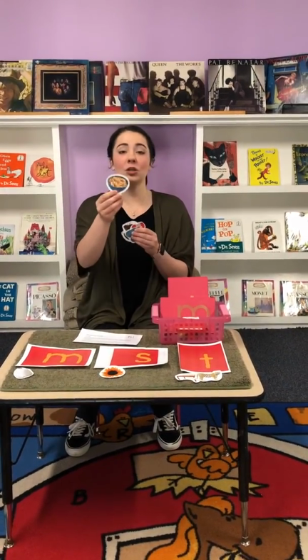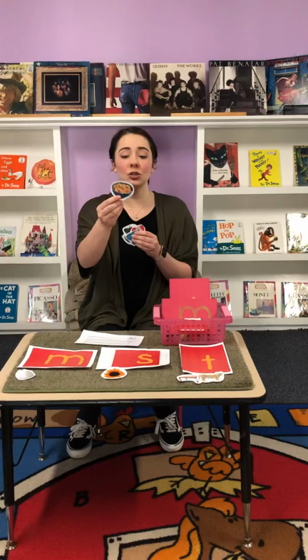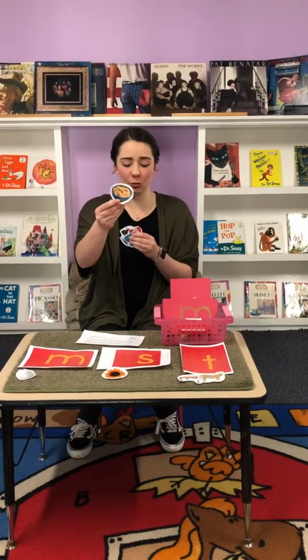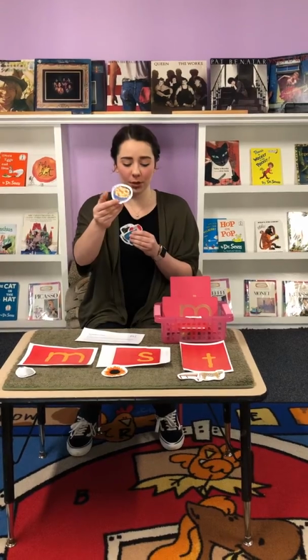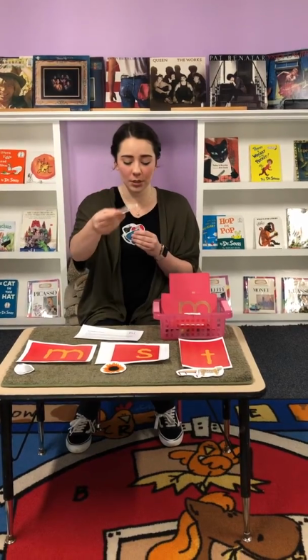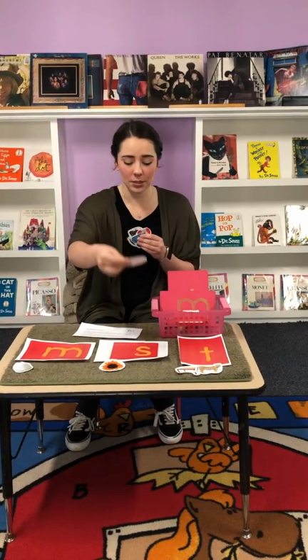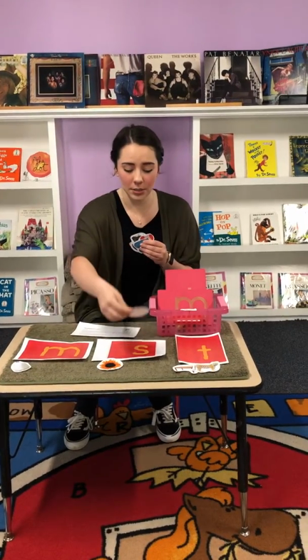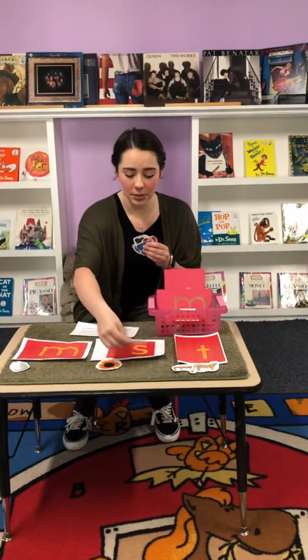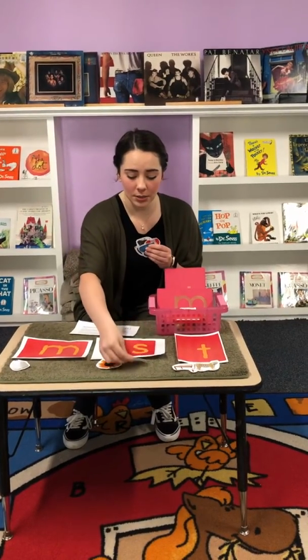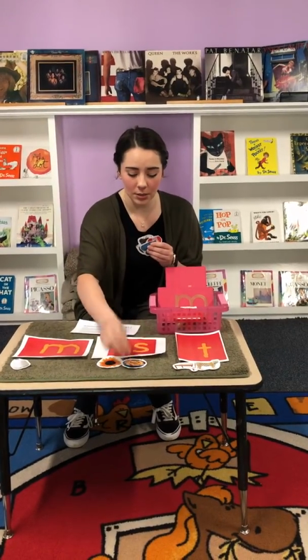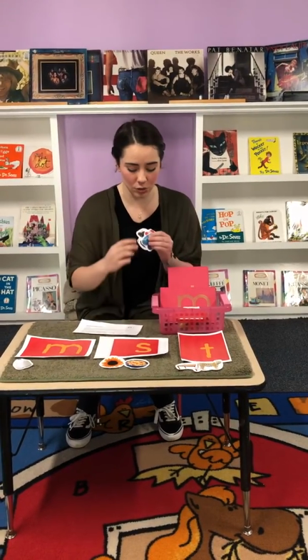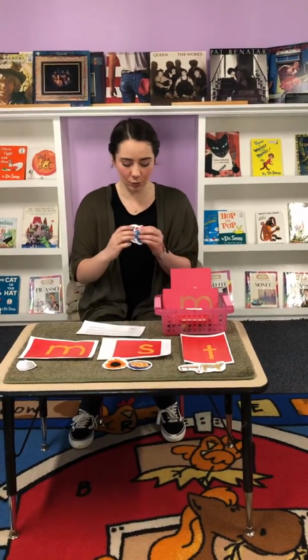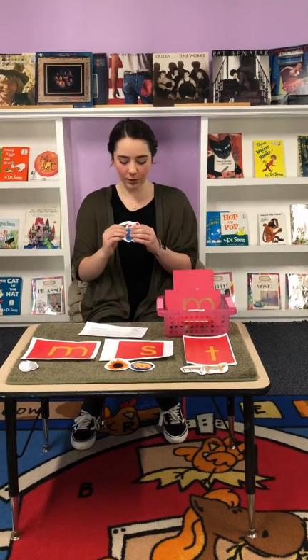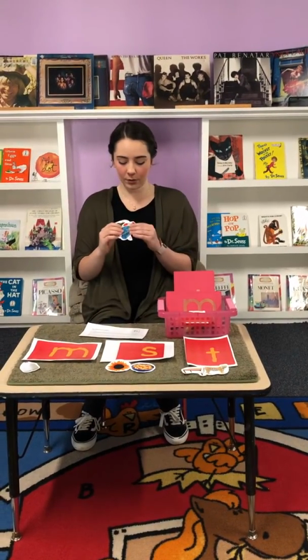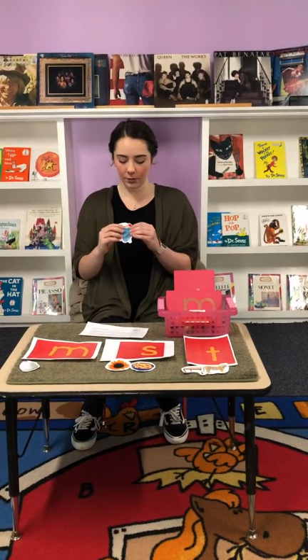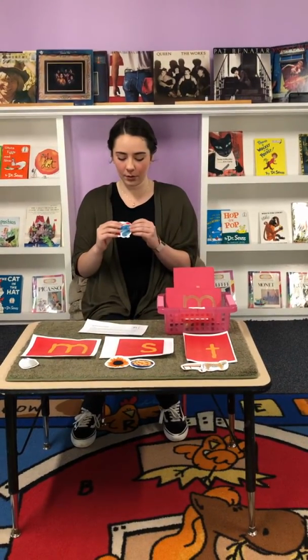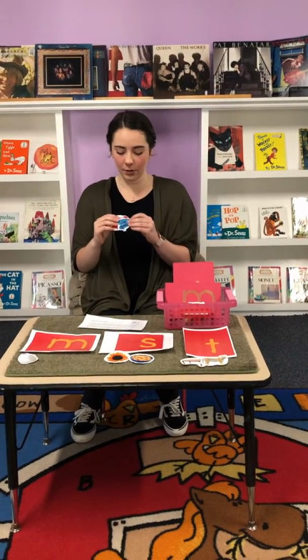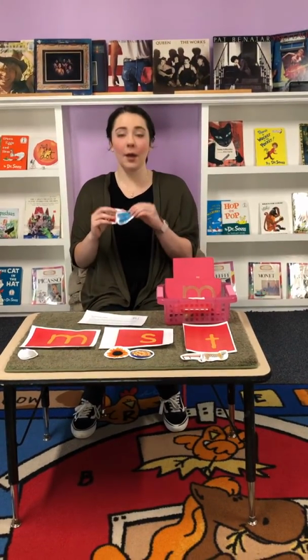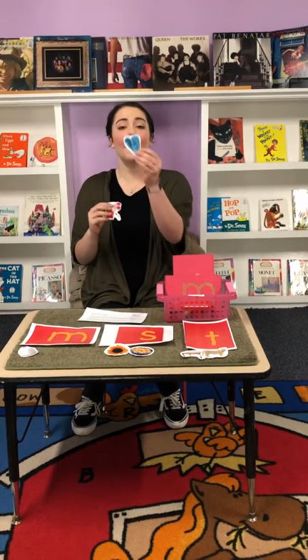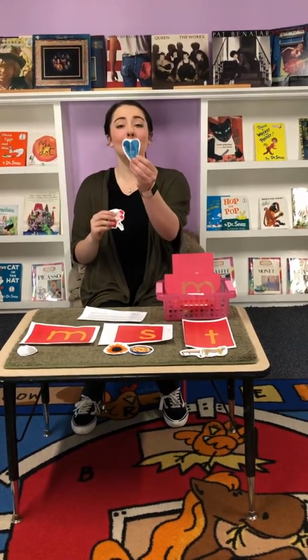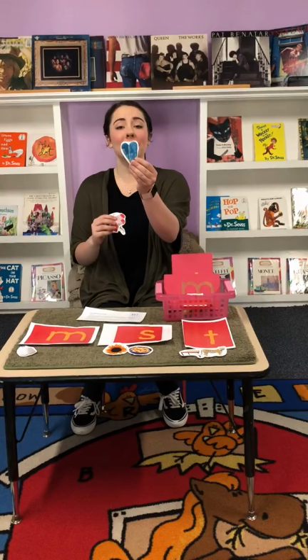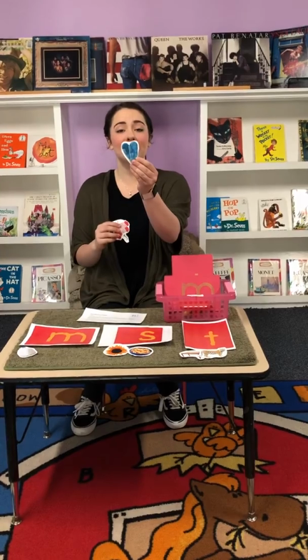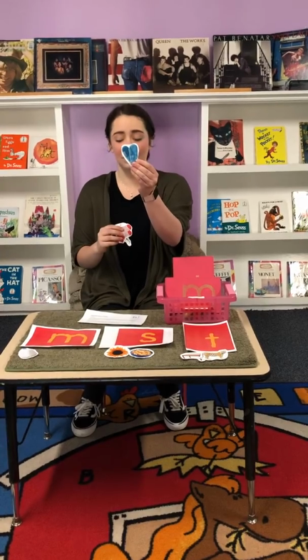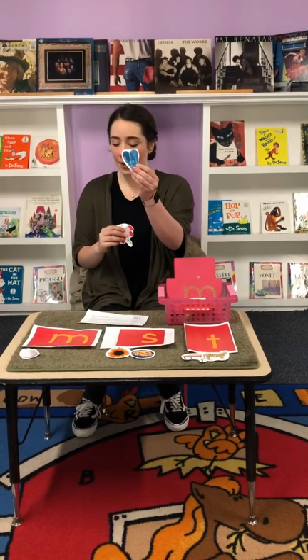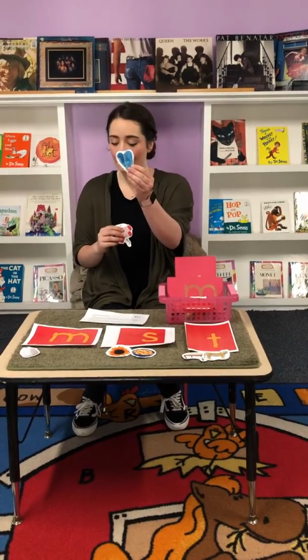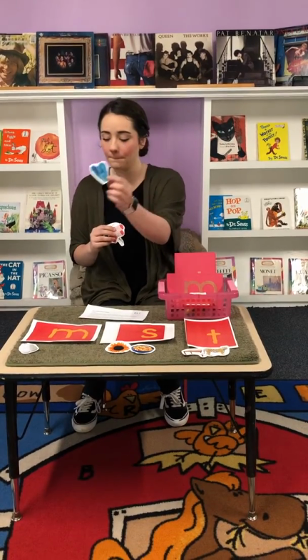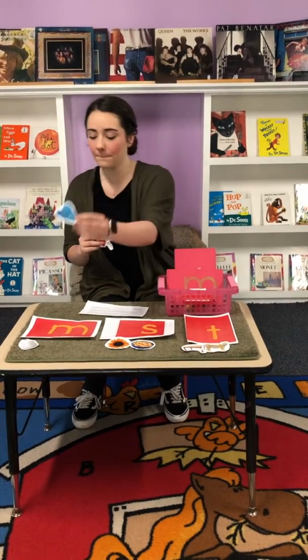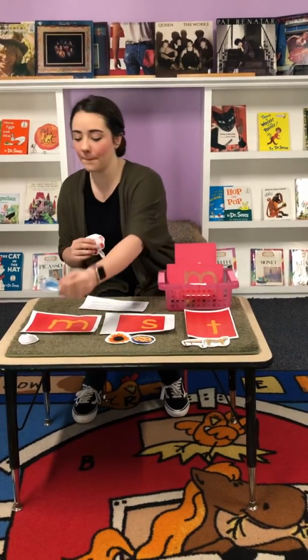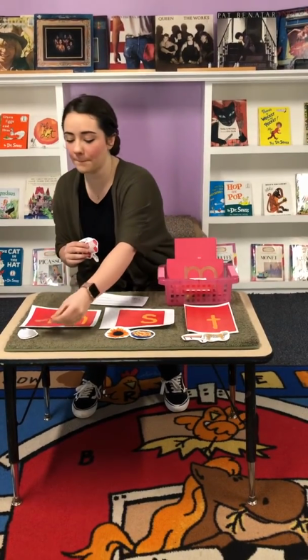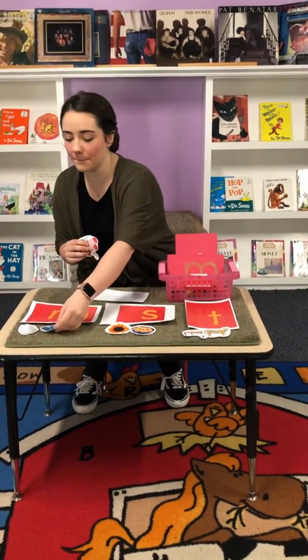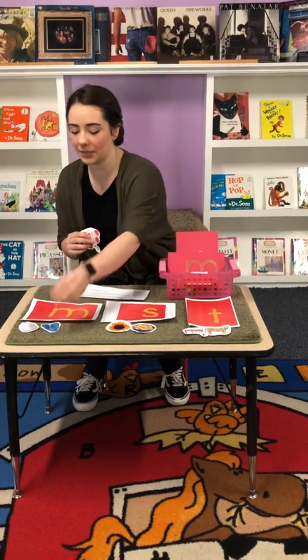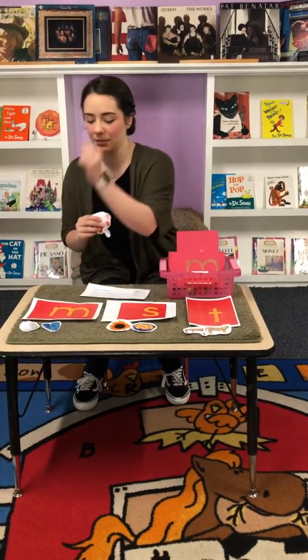Soup — S, S, soup. Mittens — M, M, mittens.